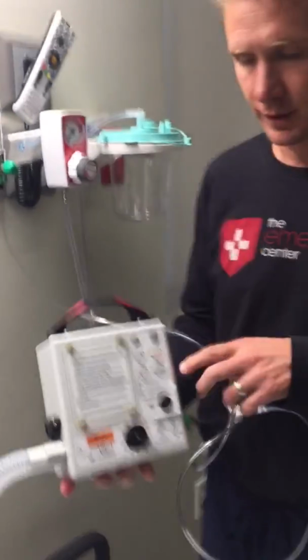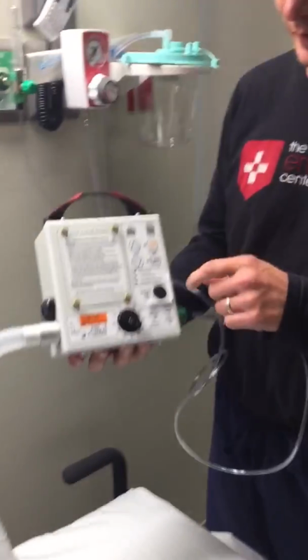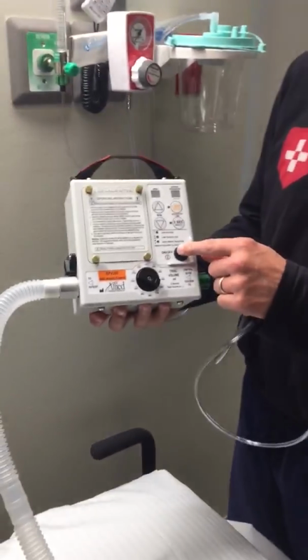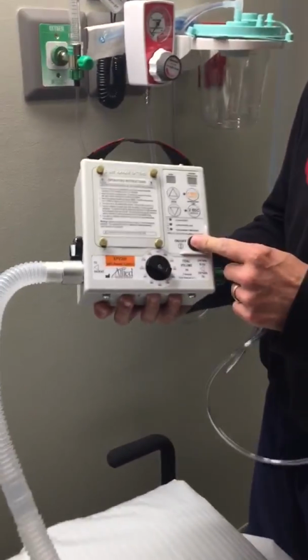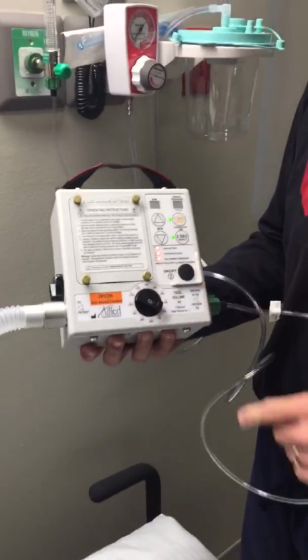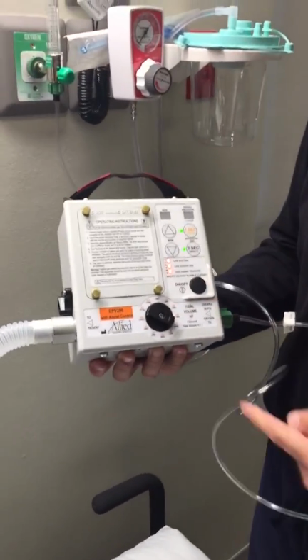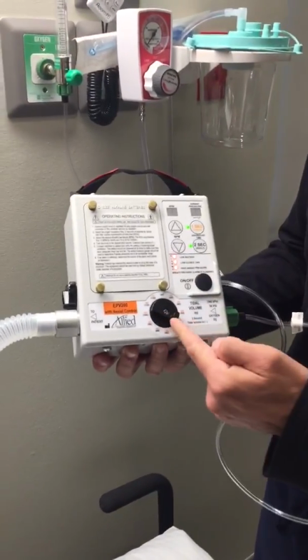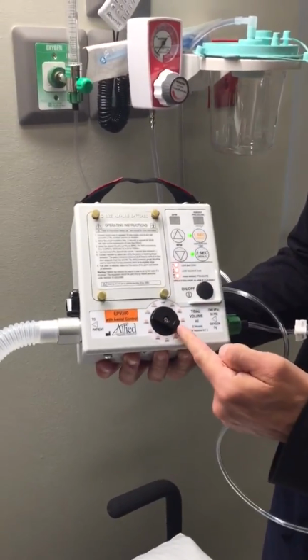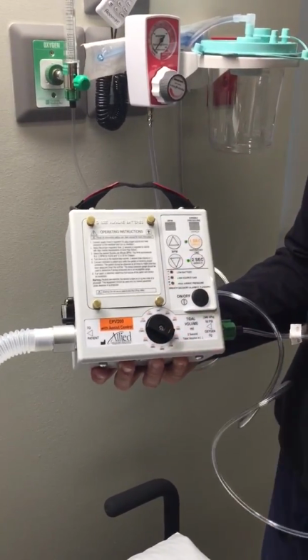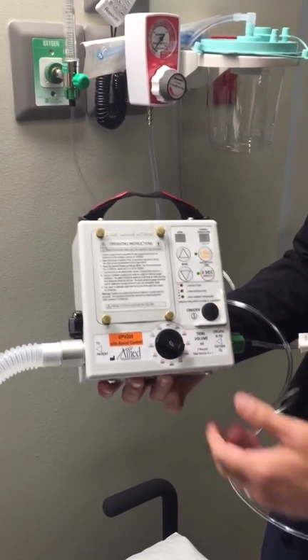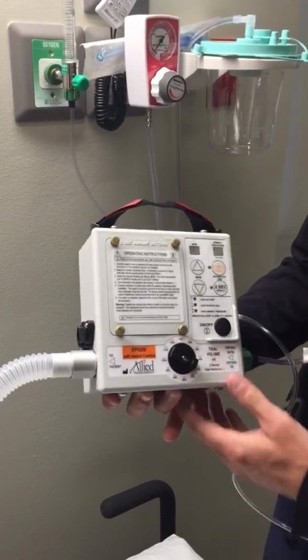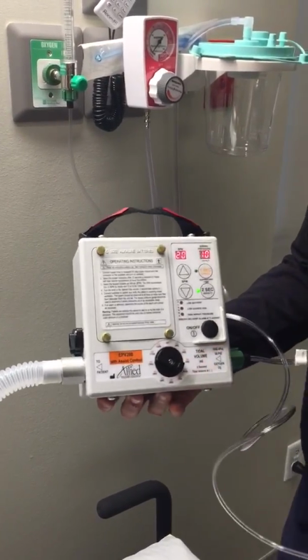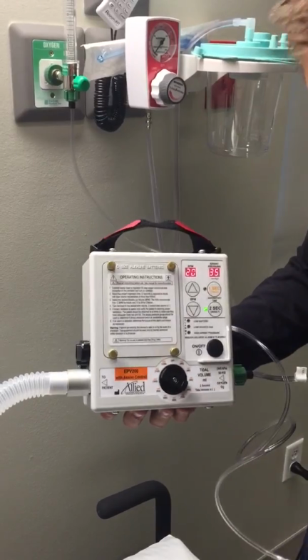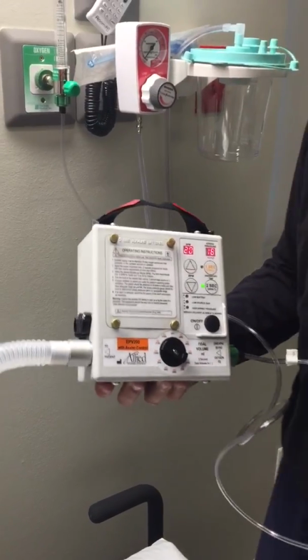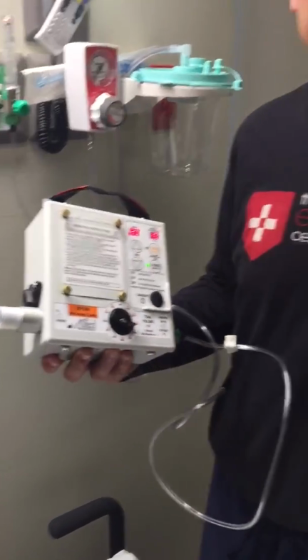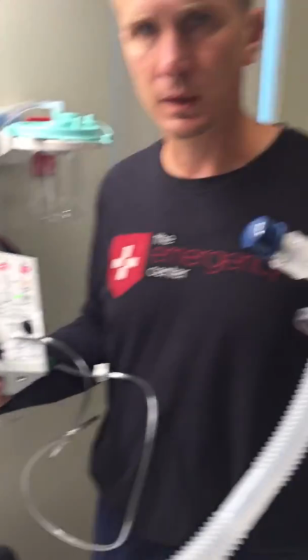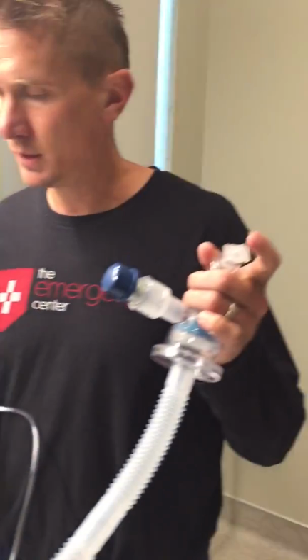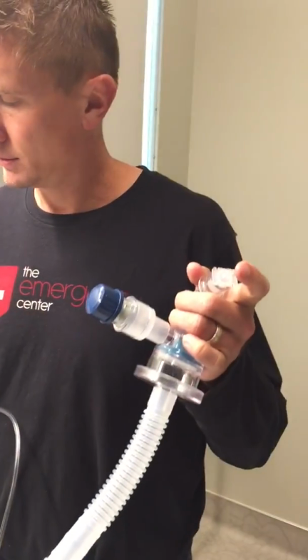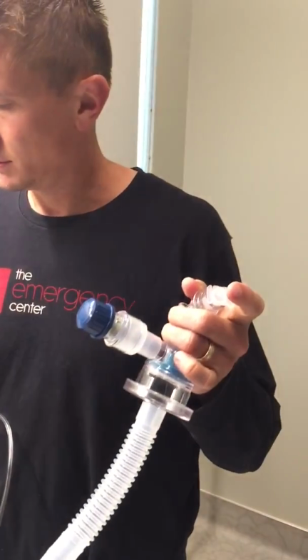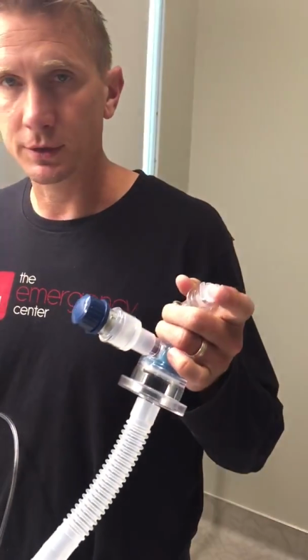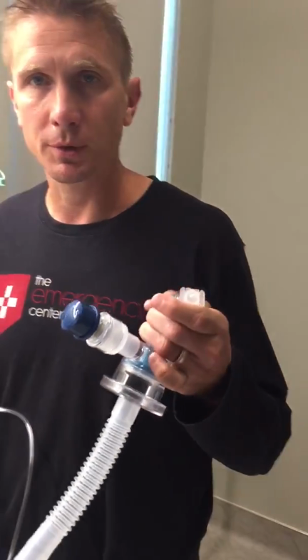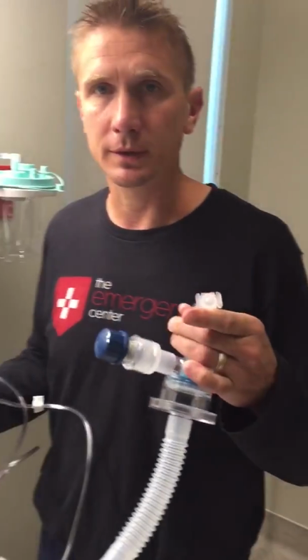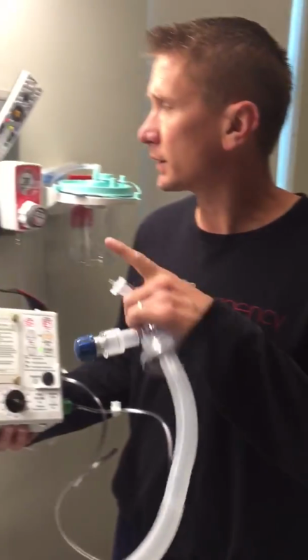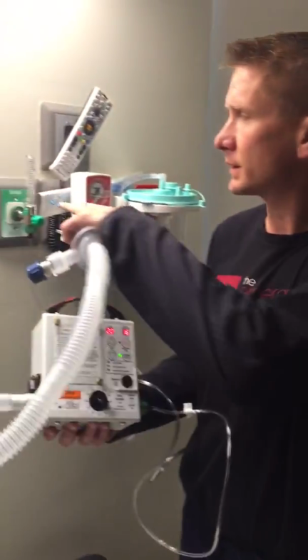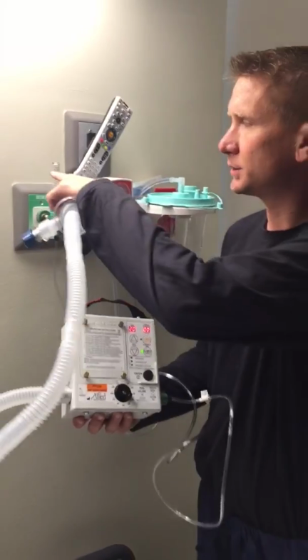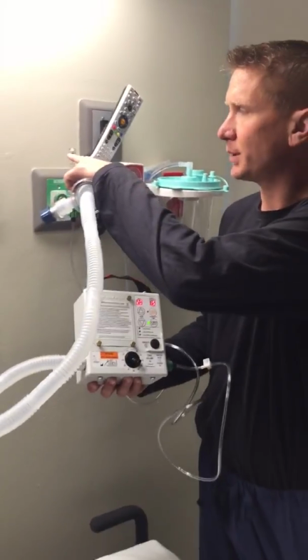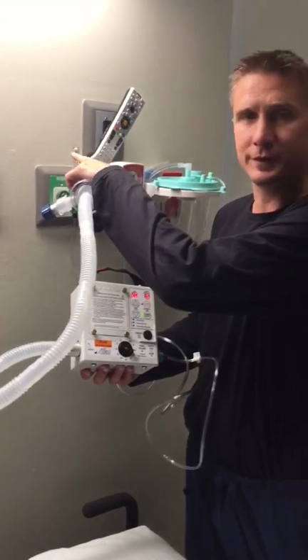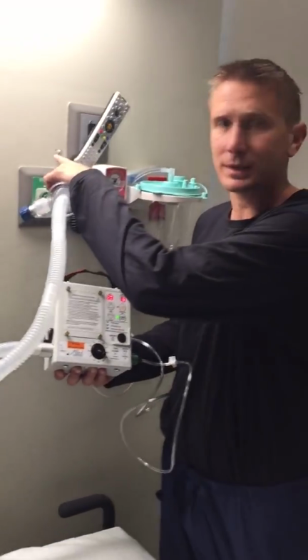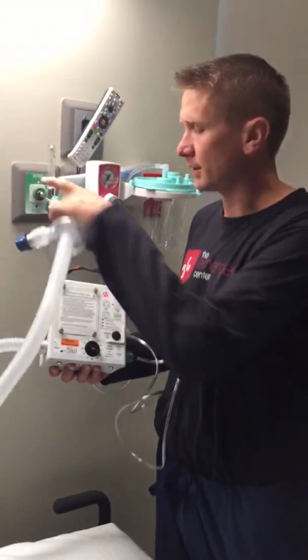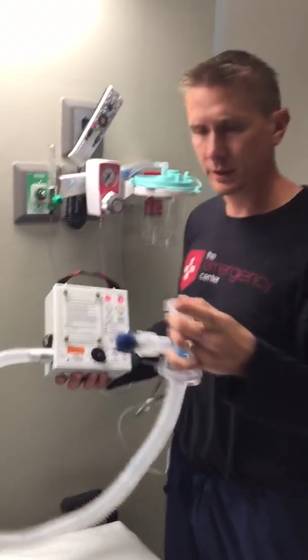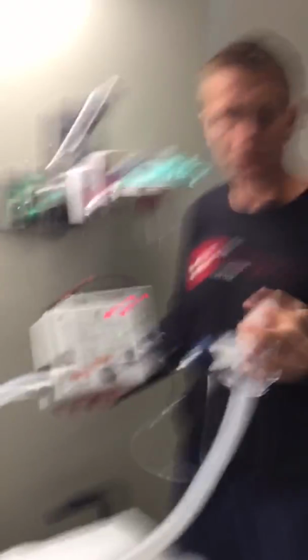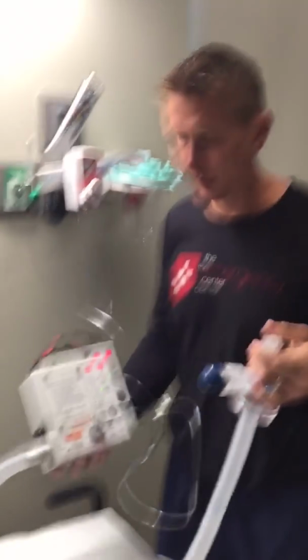Then on the vent we're just going to turn it on. You have your settings right here and now that it's on it's already working. As long as this oxygen is above 15 and maxed out, it should work just fine.